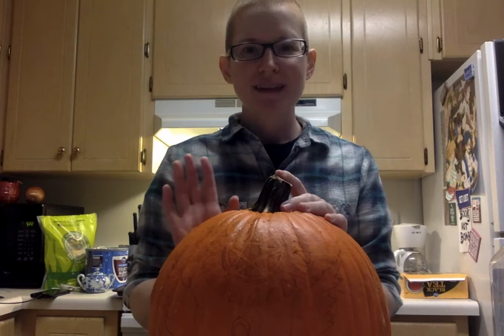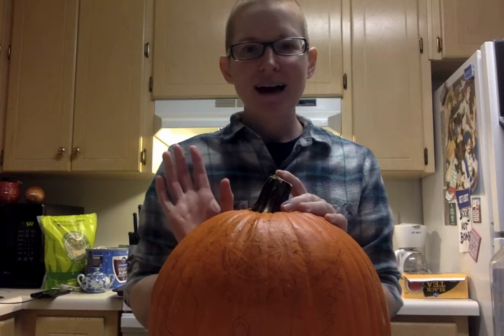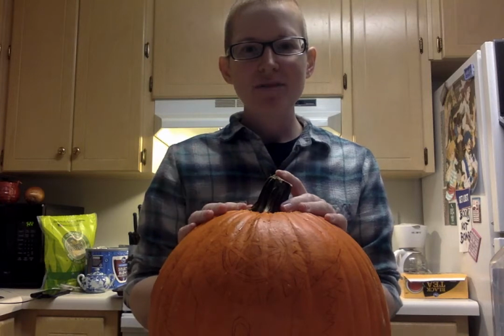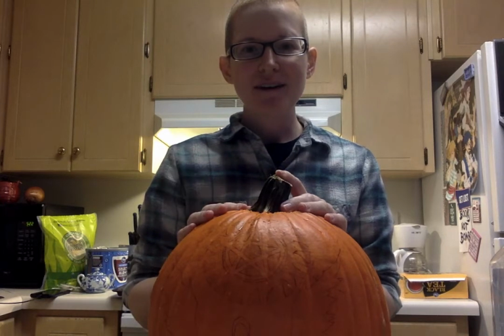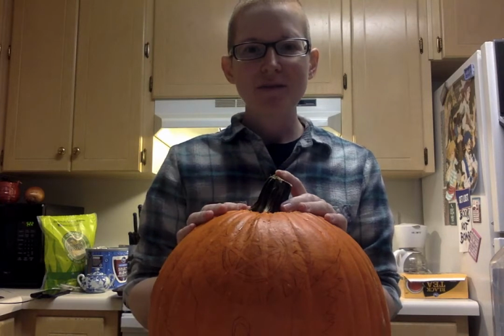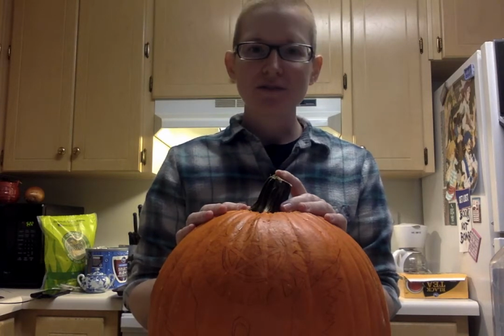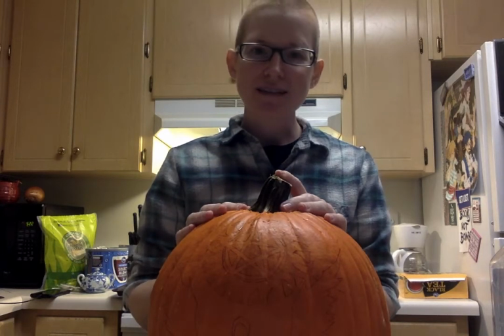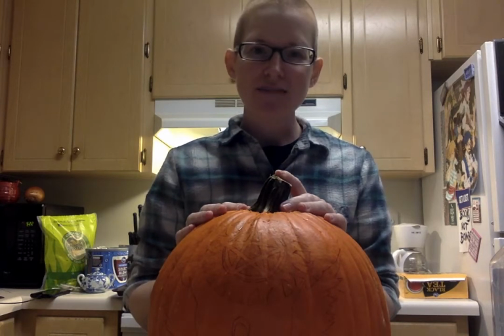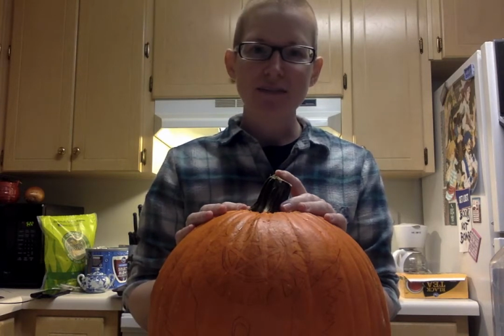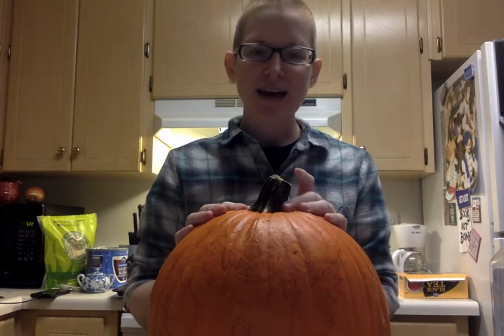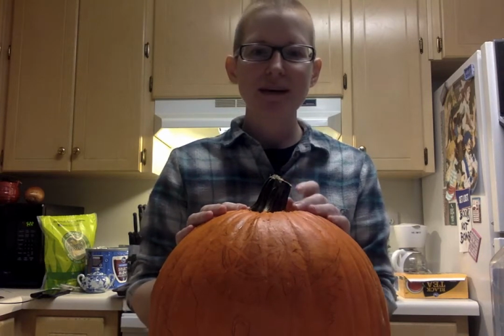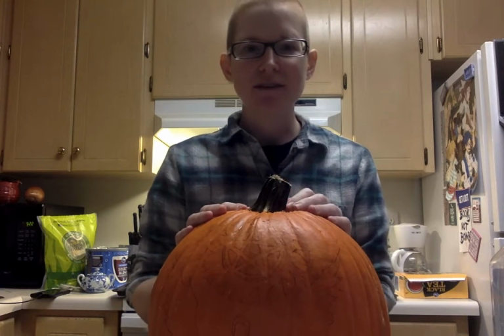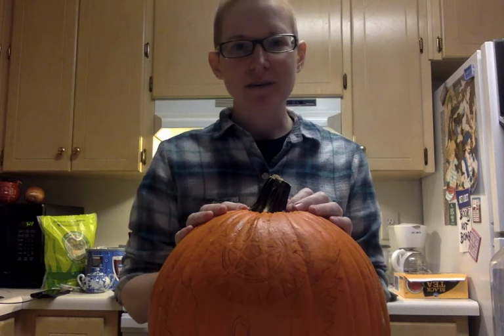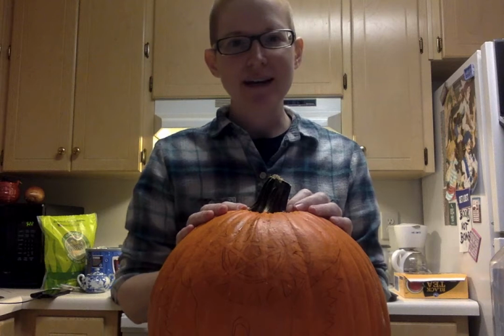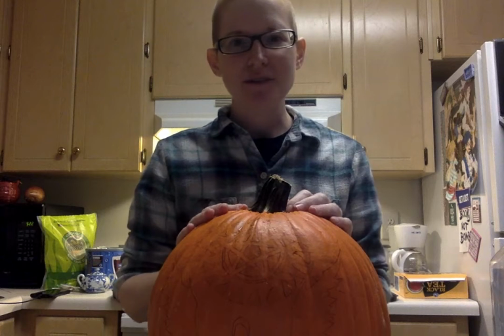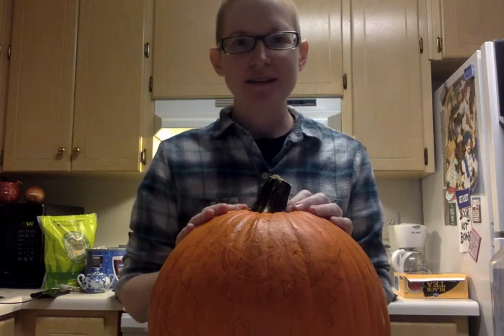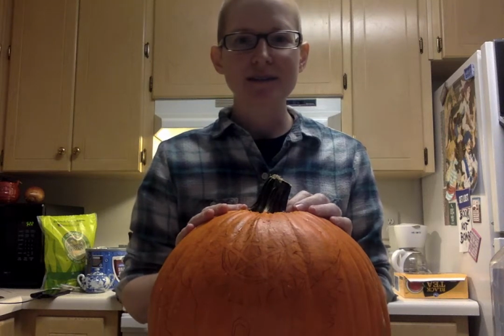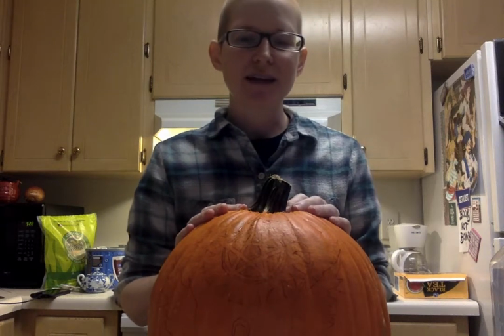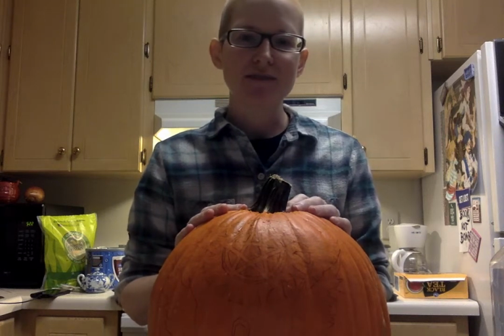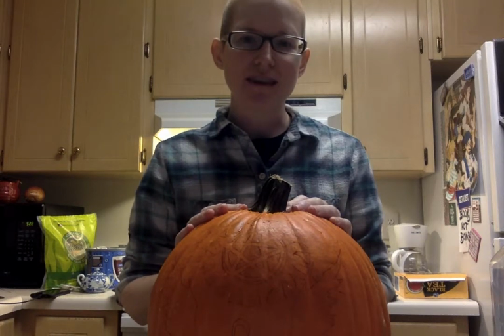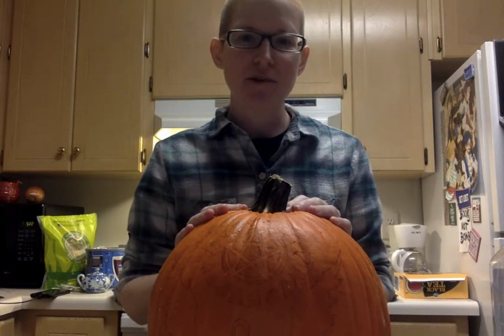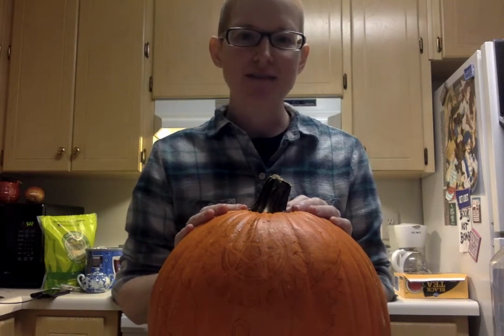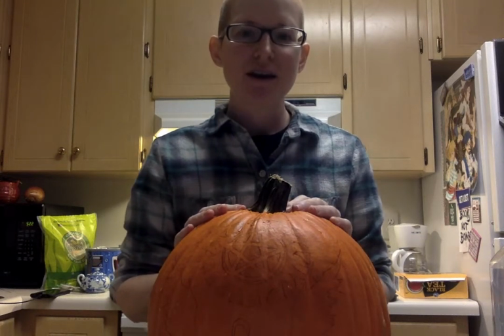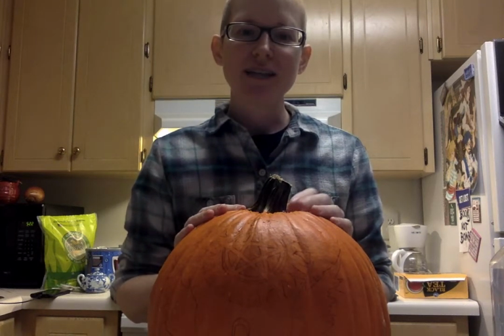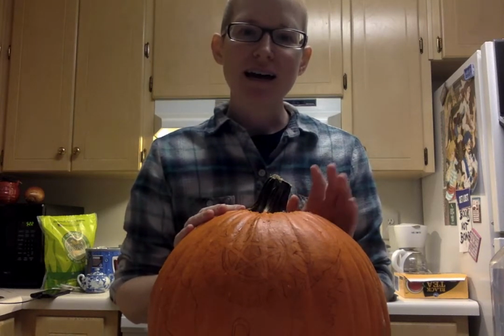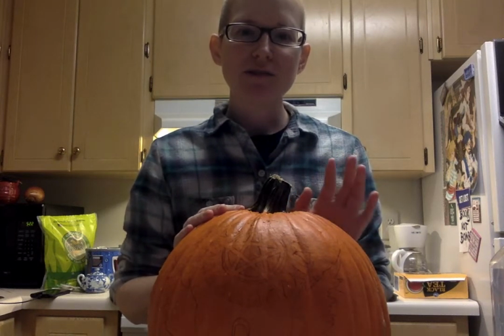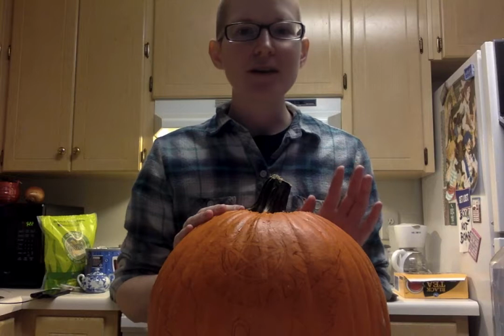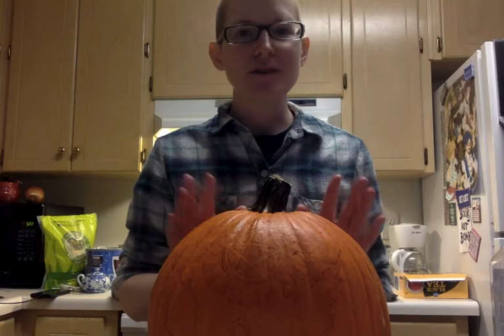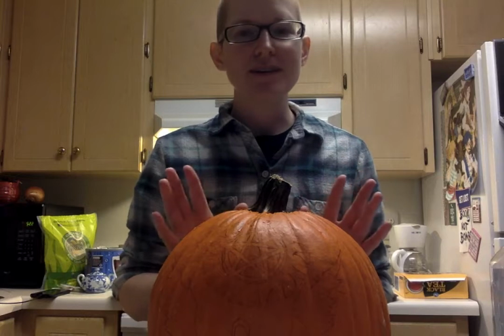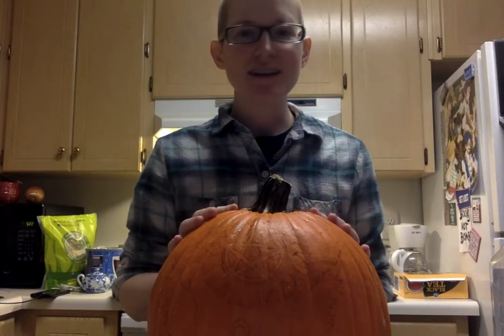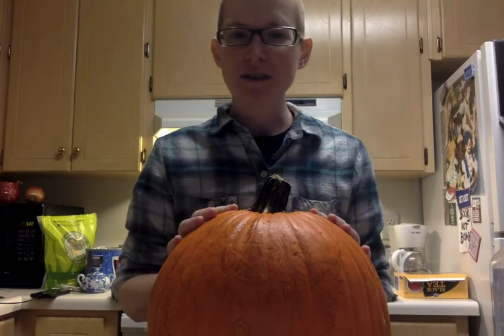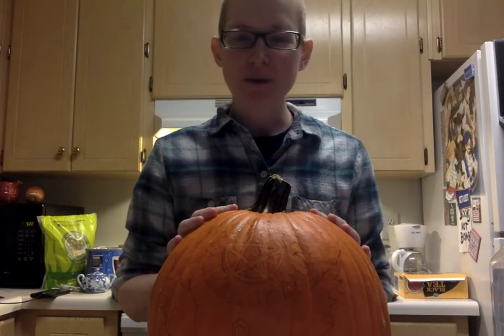Hi everyone! Welcome to Slice of Life. My name is Dabney. I'm the Young Adult Librarian at the Twin Lakes Library System and I use they/them pronouns. For today's episode we are going to be cooking with pumpkins.